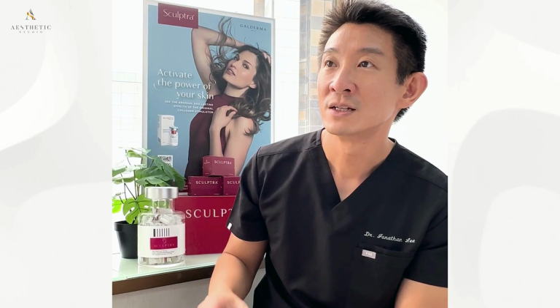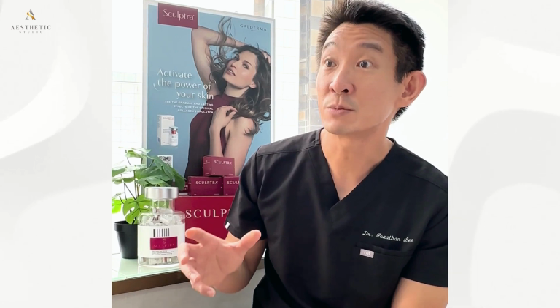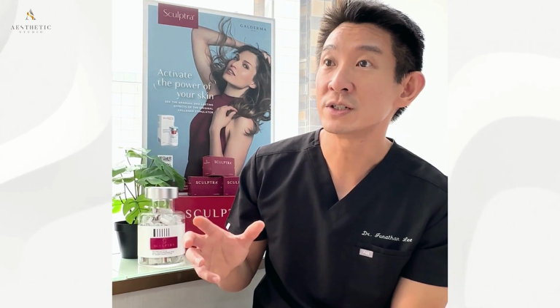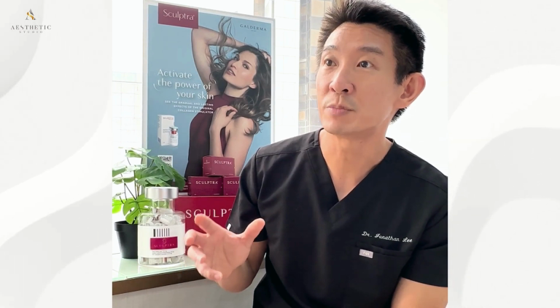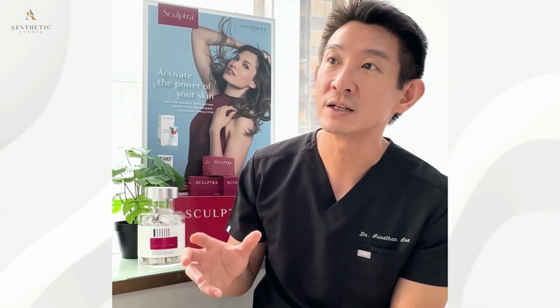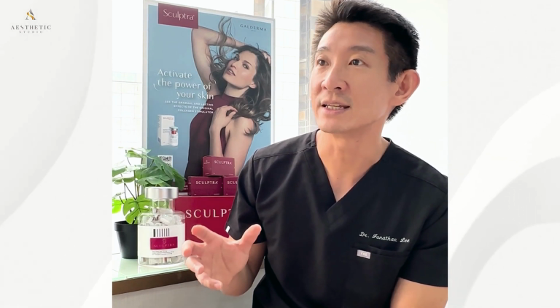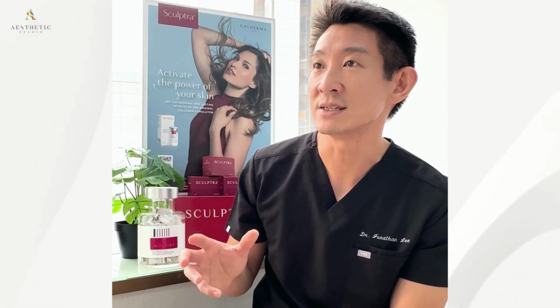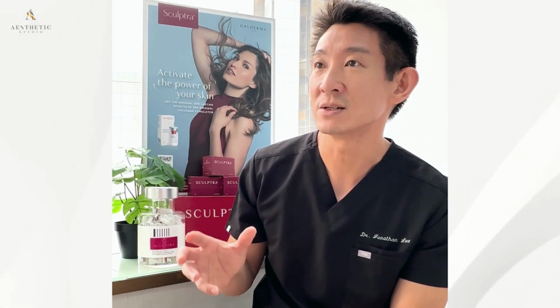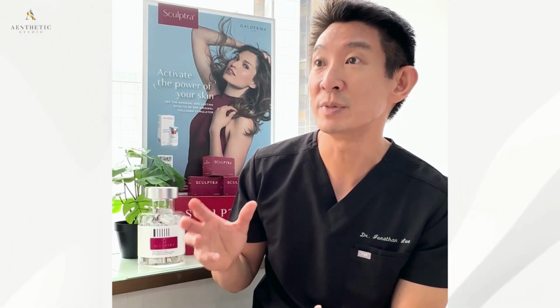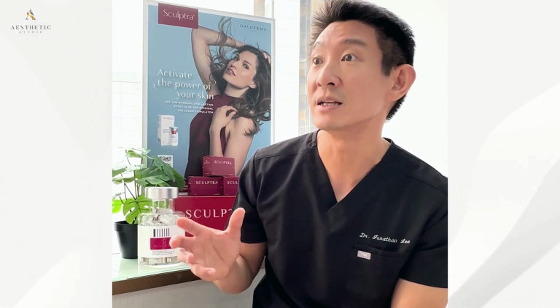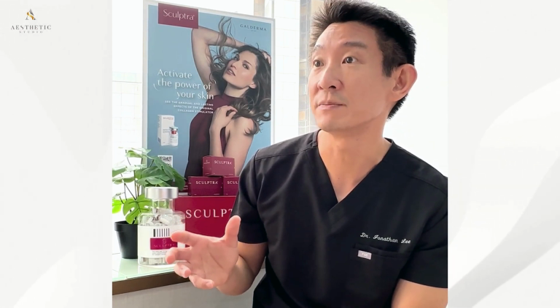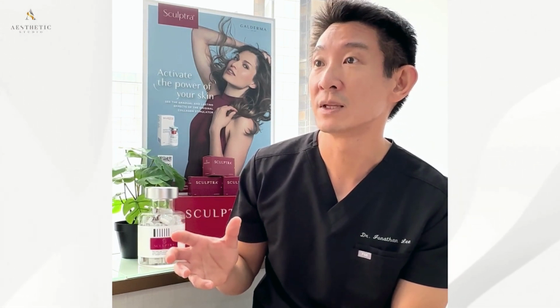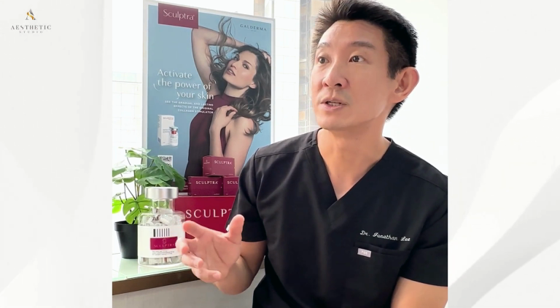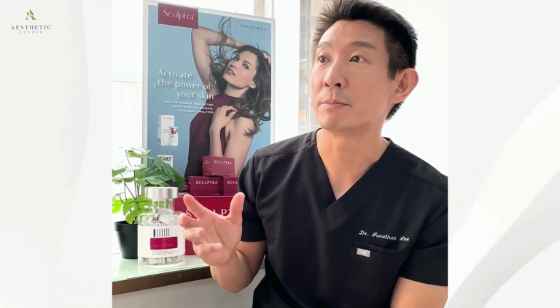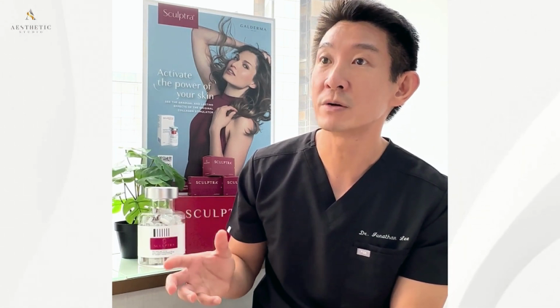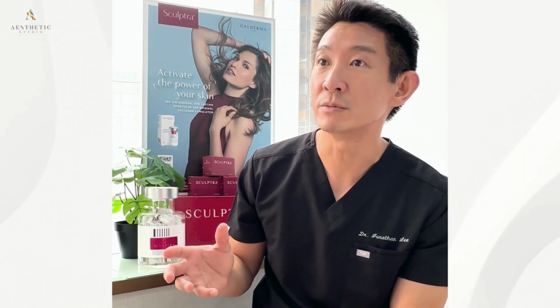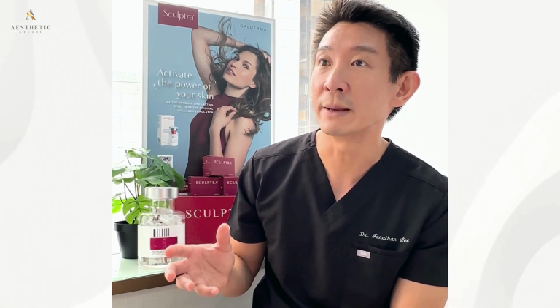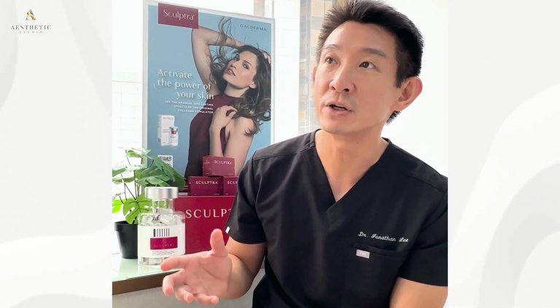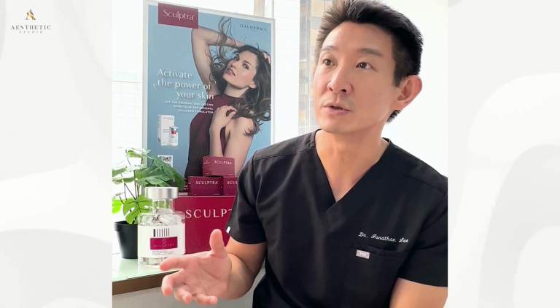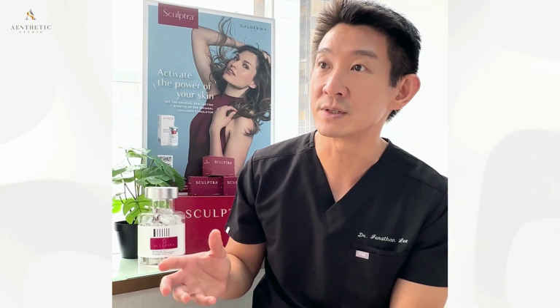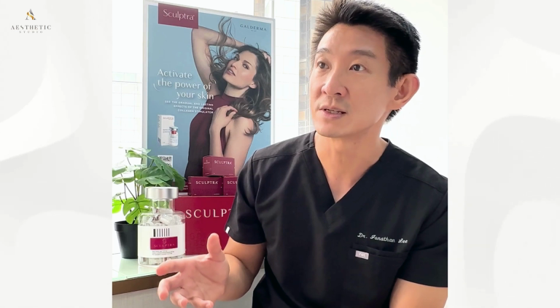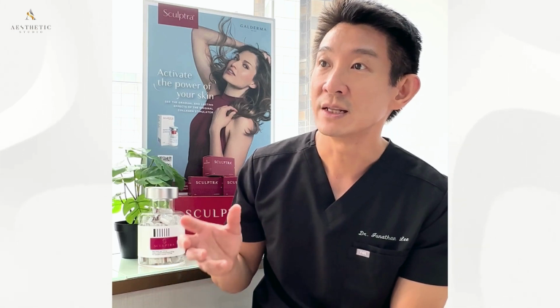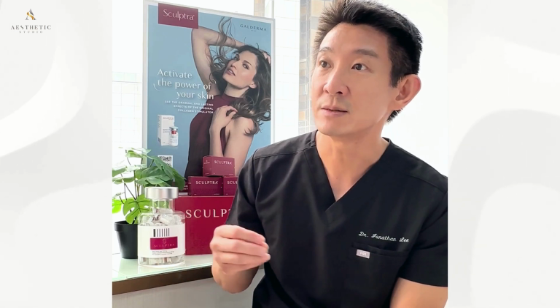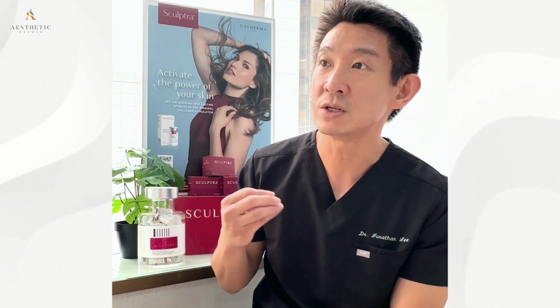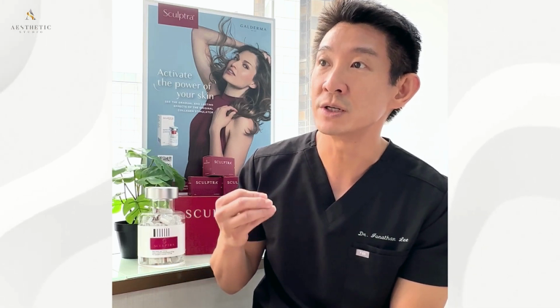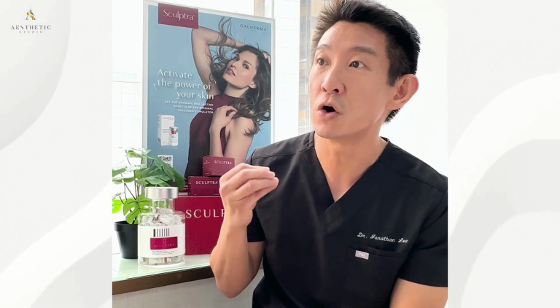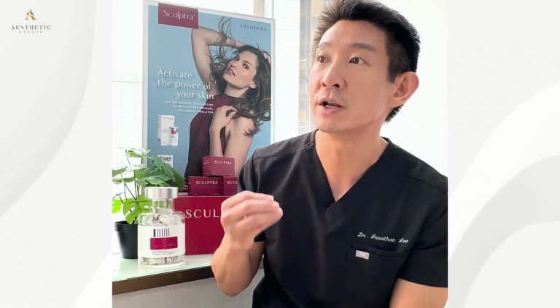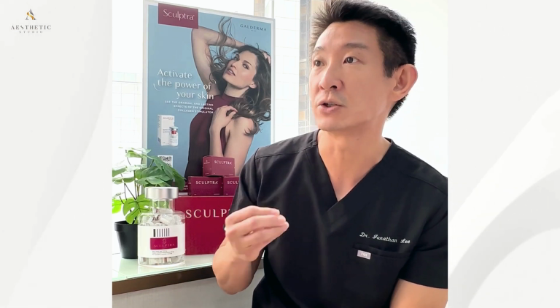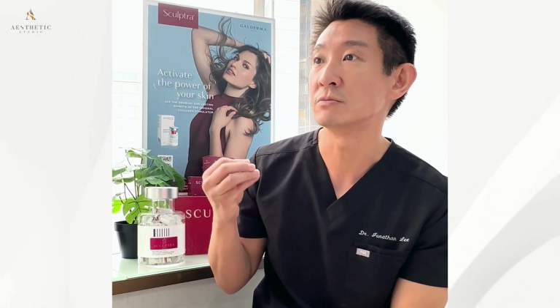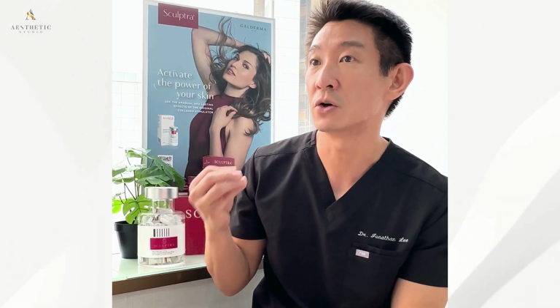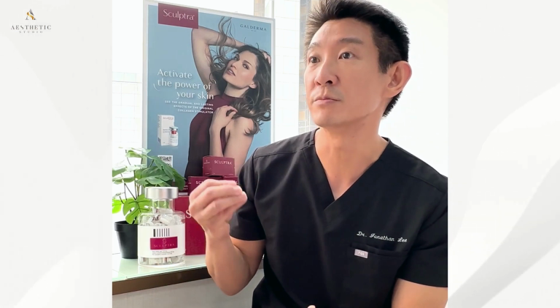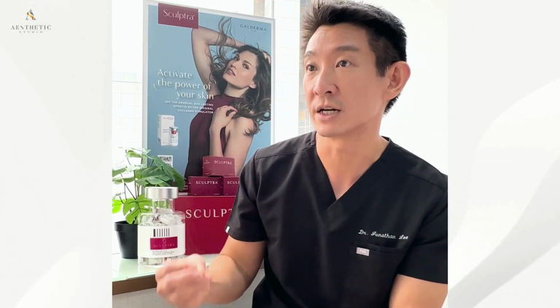Sculptura contains polylactic acid, PLLA, which is a biocompatible and biodegradable substance that stimulates your body's own natural collagen production.